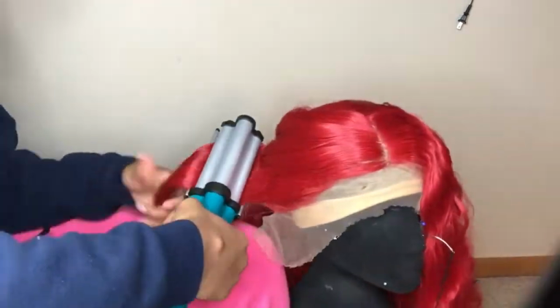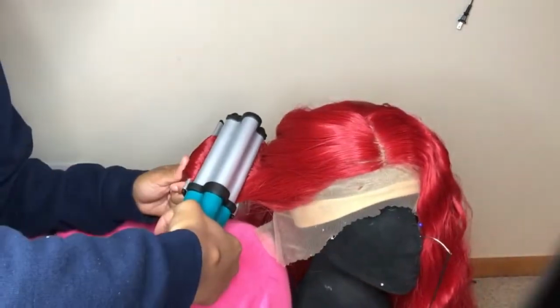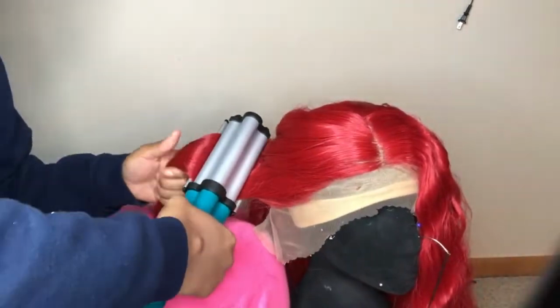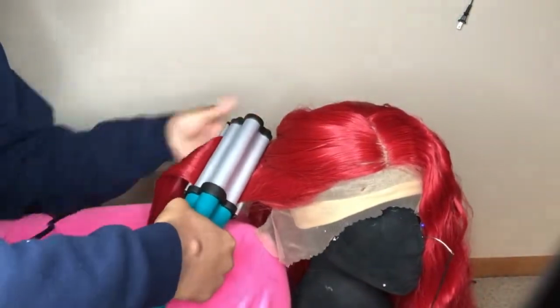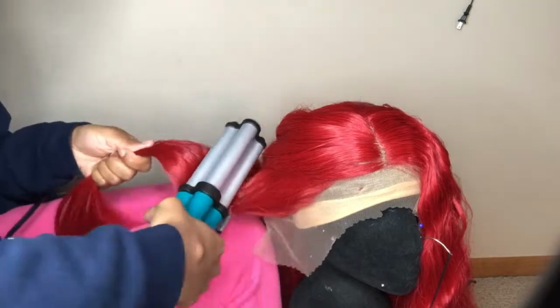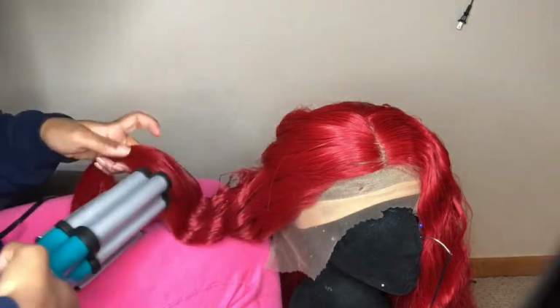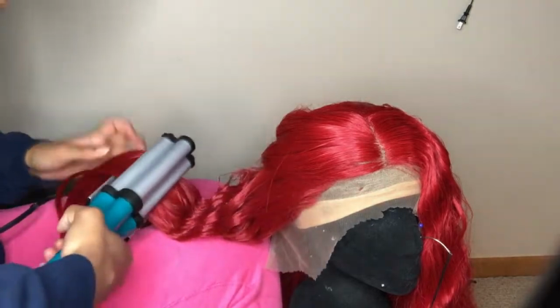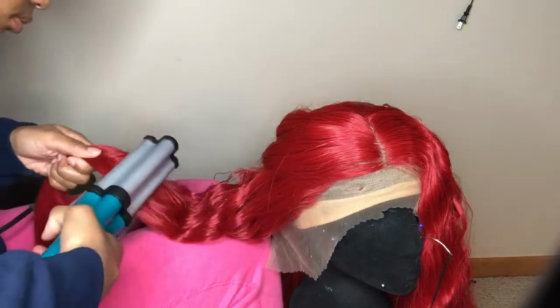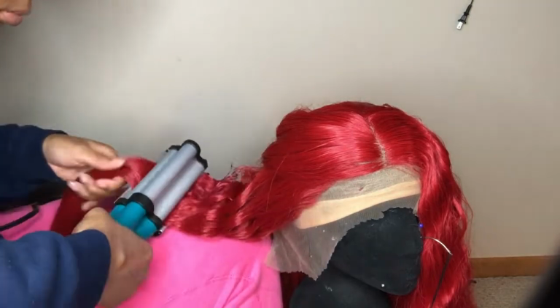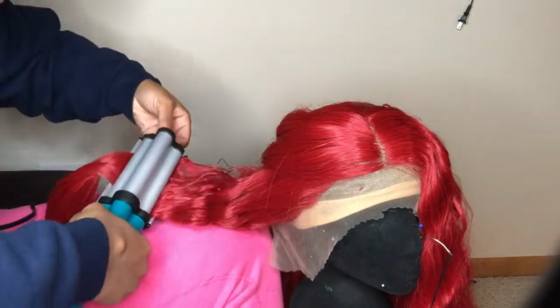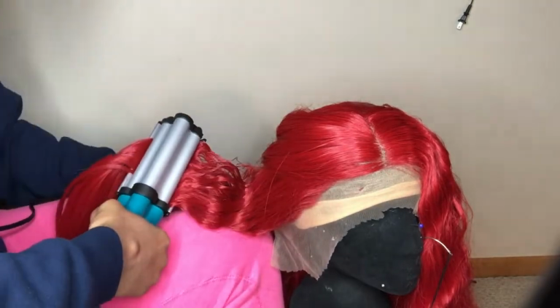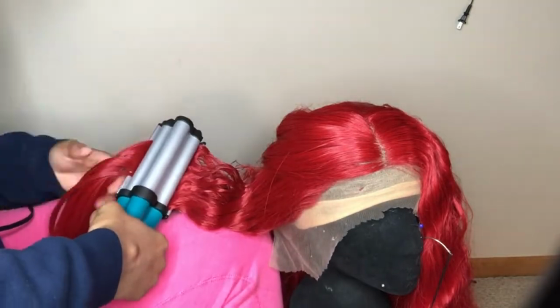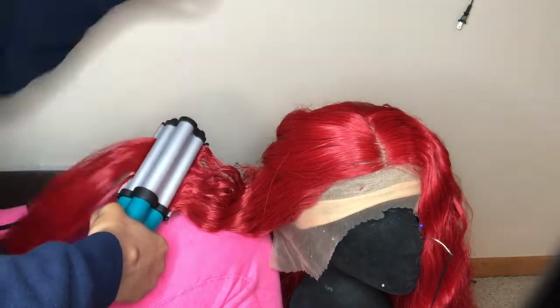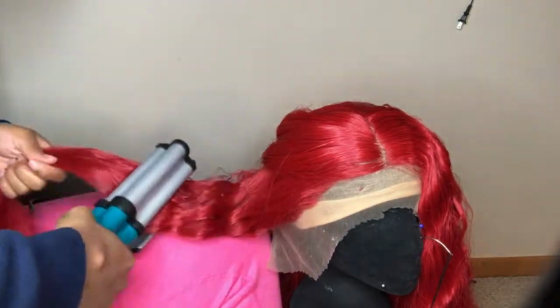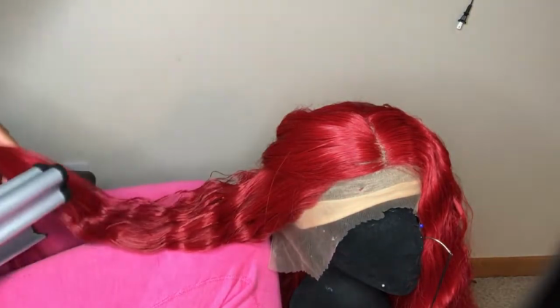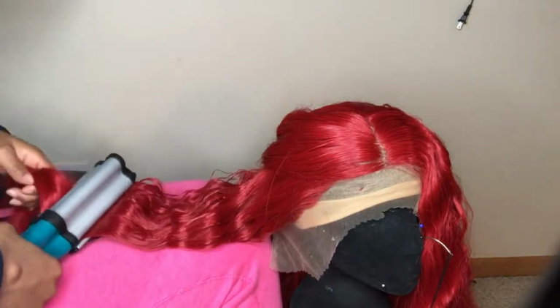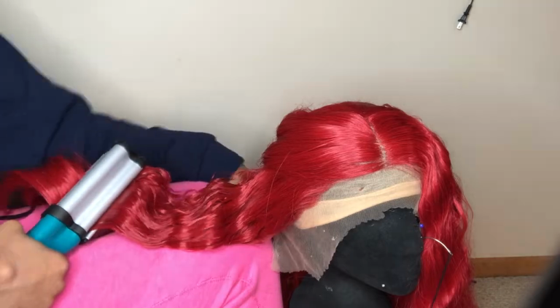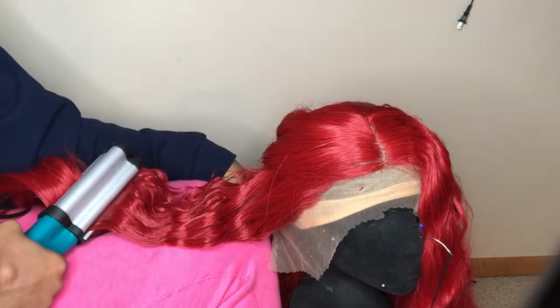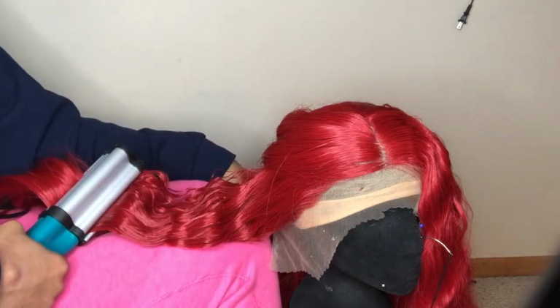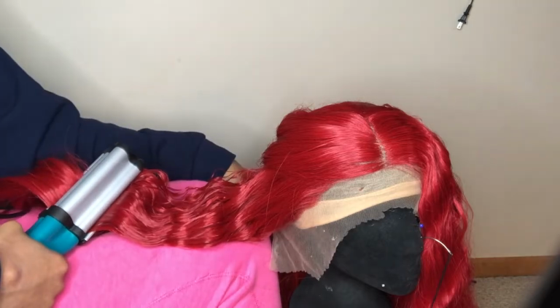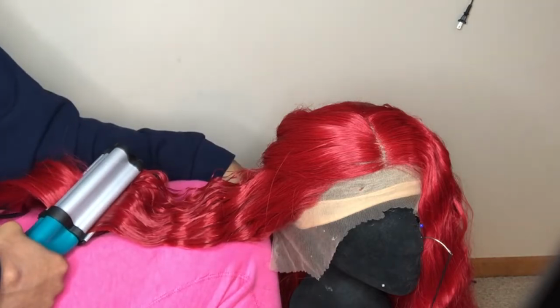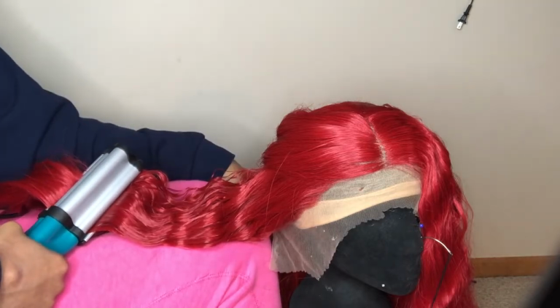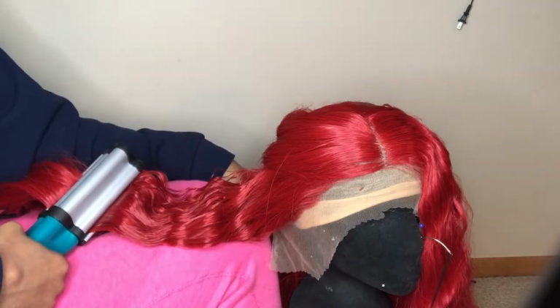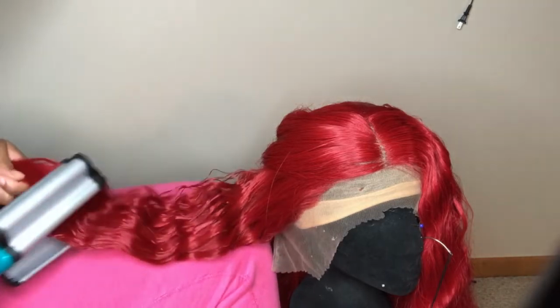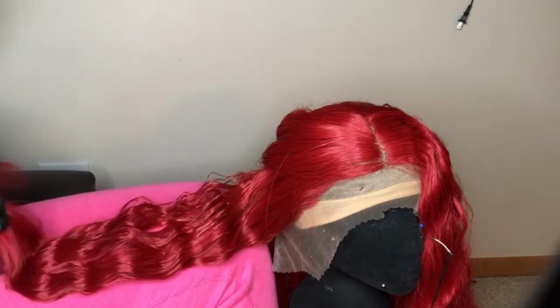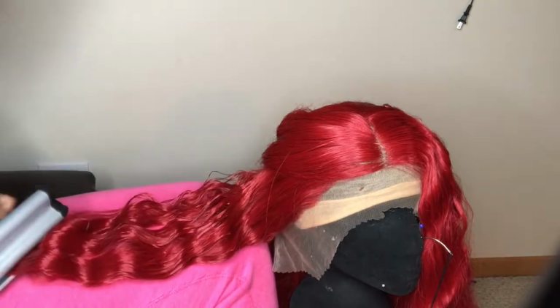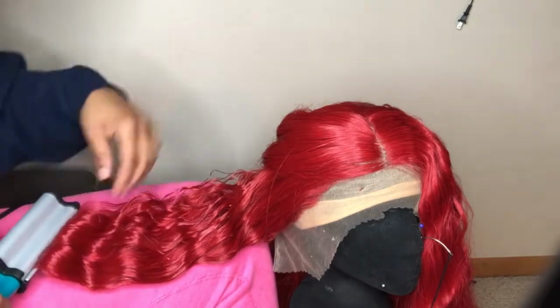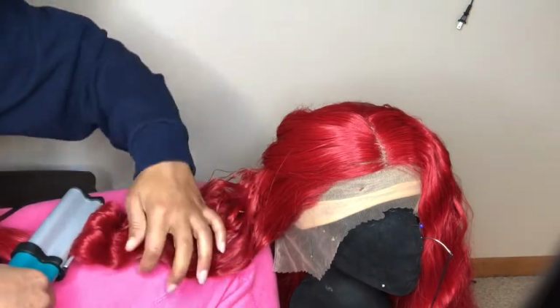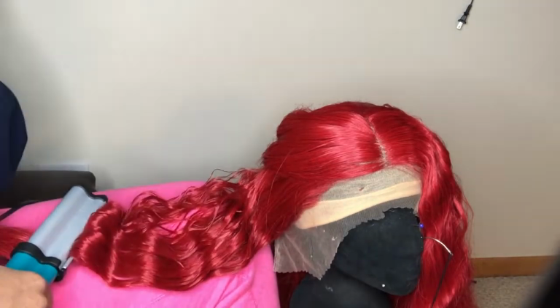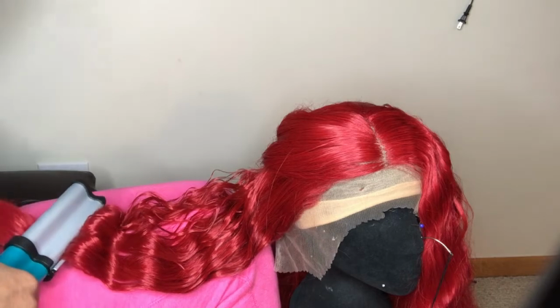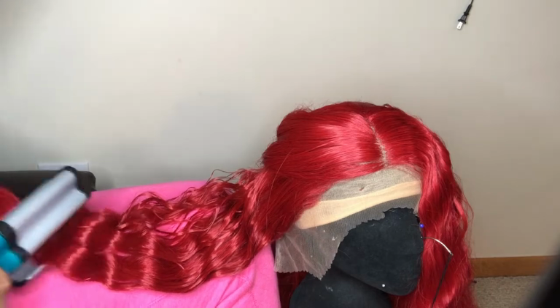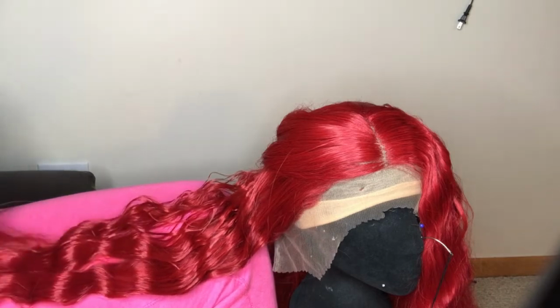I originally started the waver on the lowest setting but that was not working, so I turned it all the way up. It's so weird because even on the highest setting with spritz, the hair did not burn at all whatsoever.